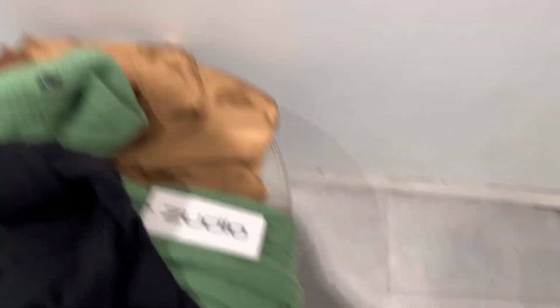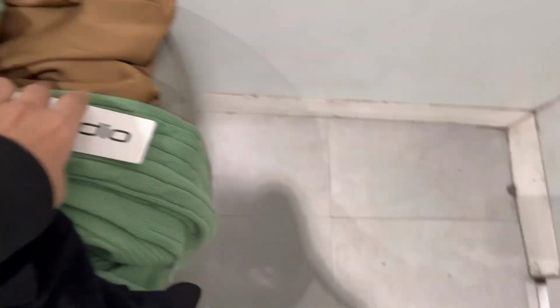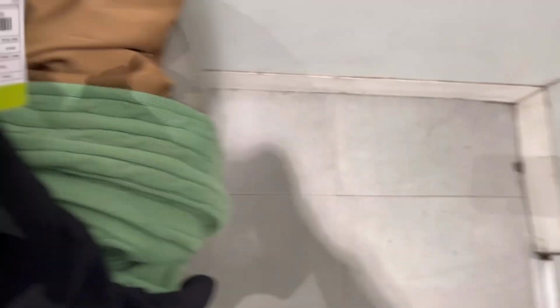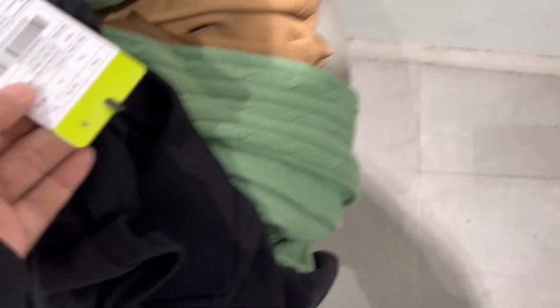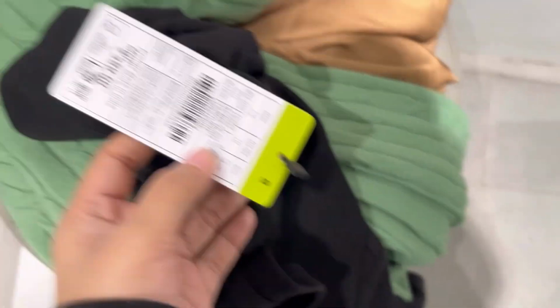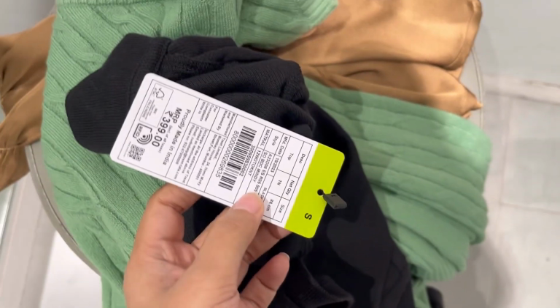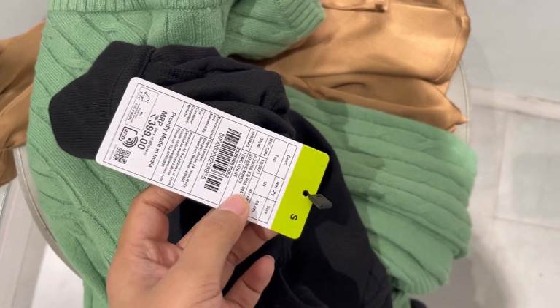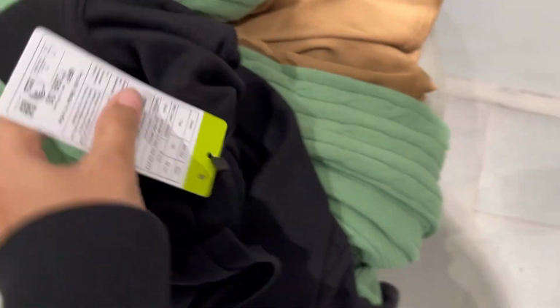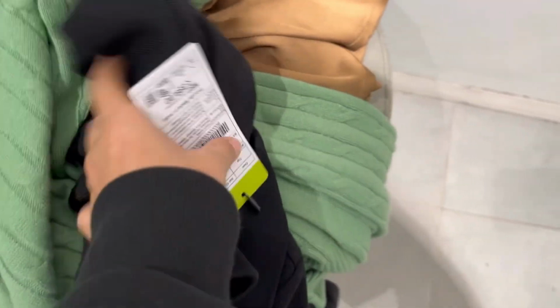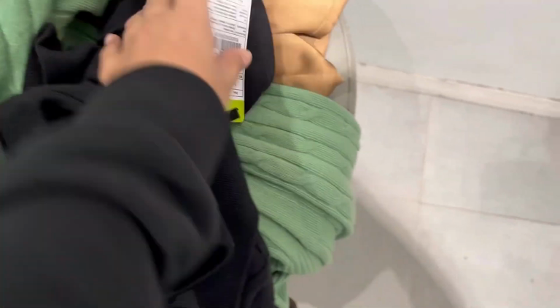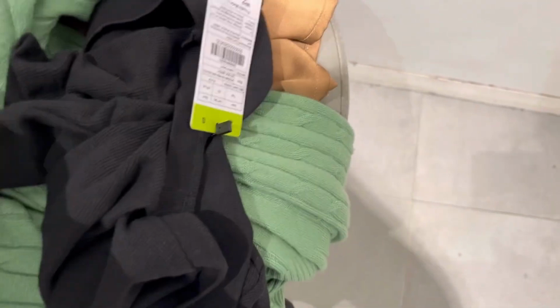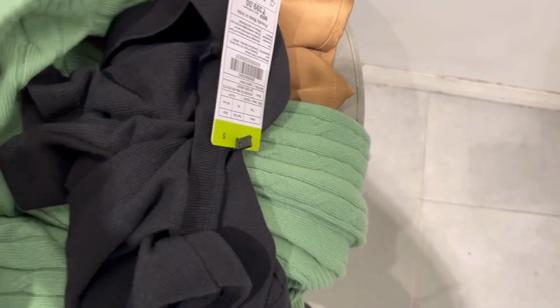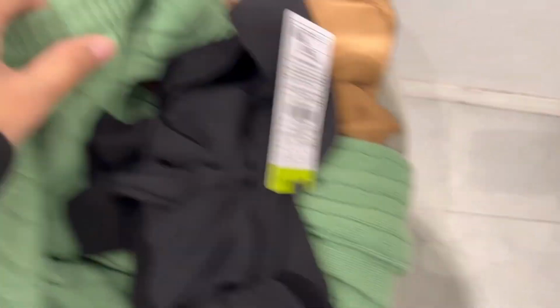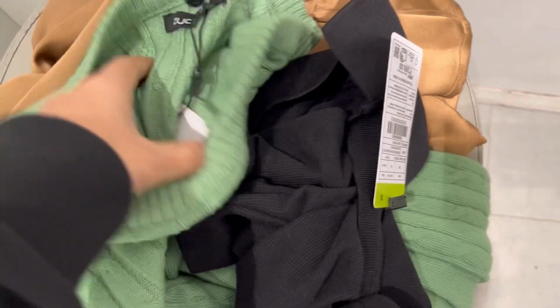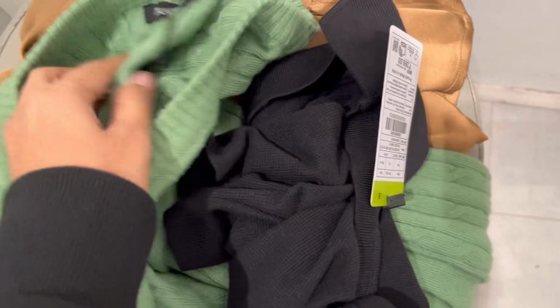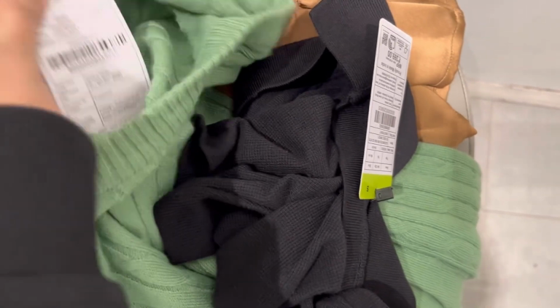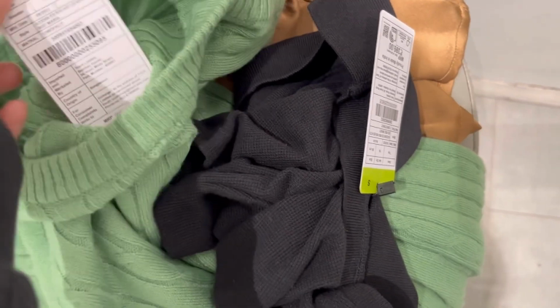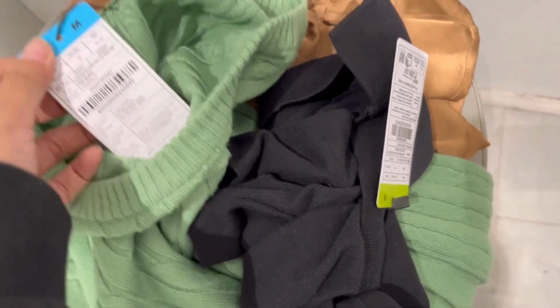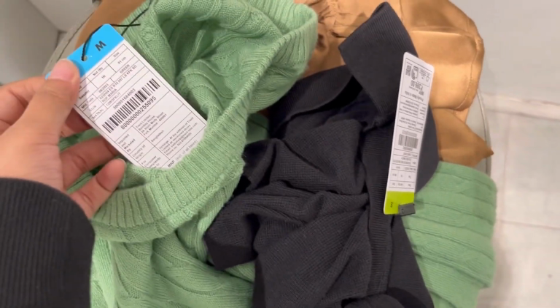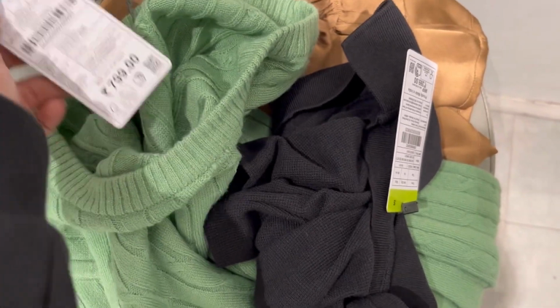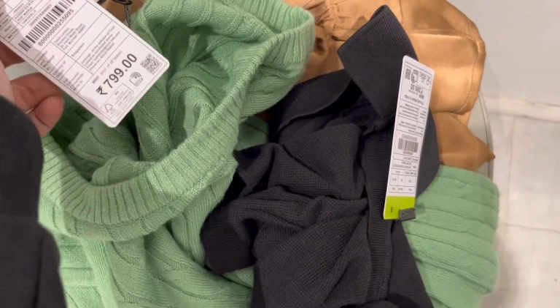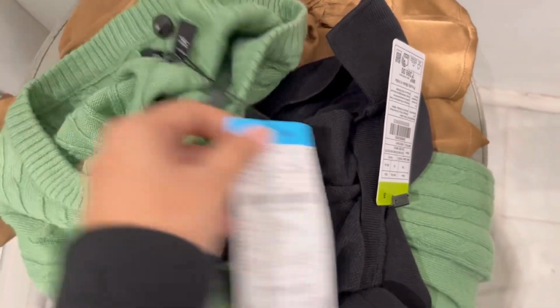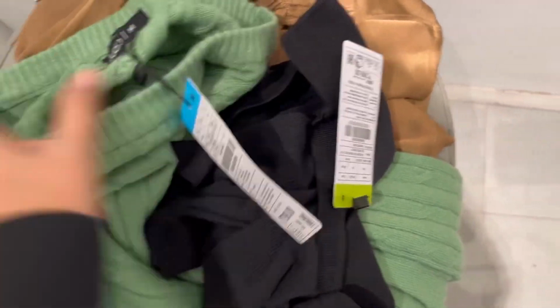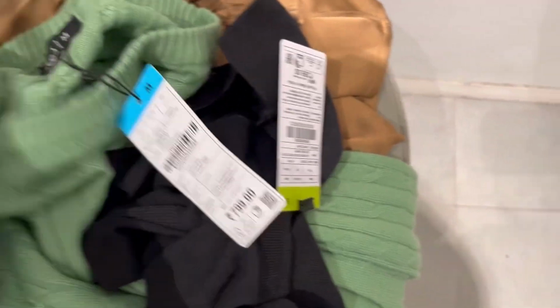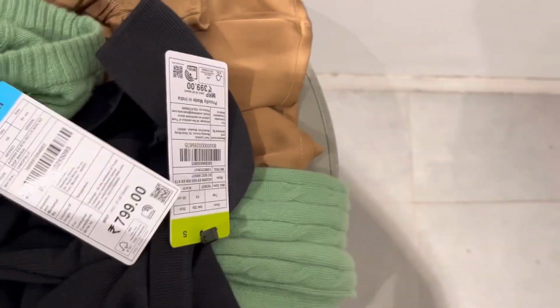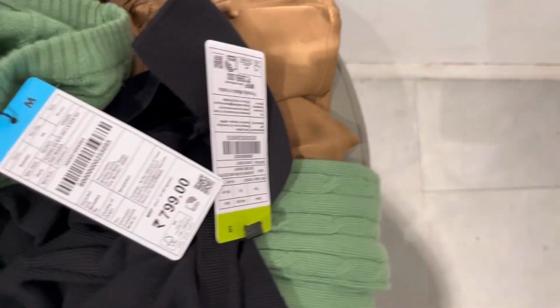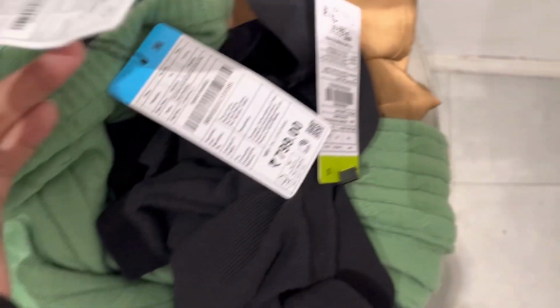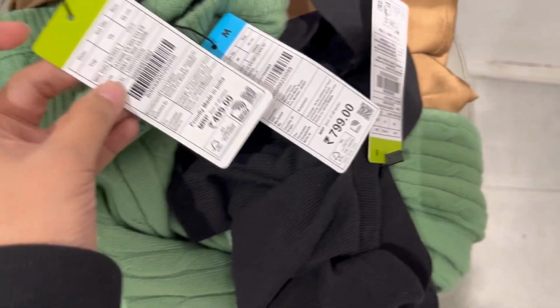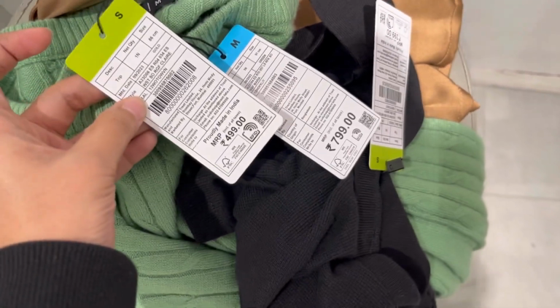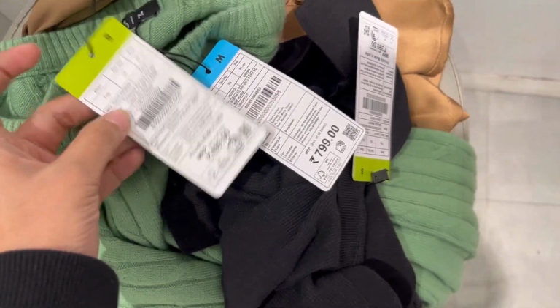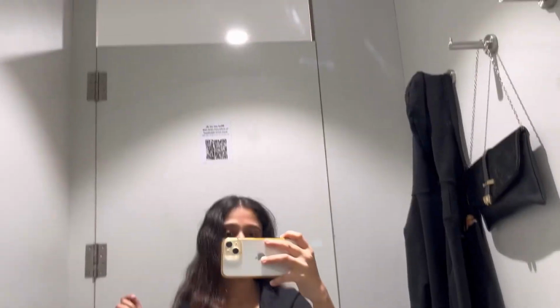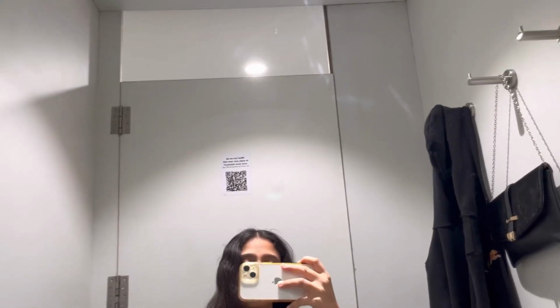There's a black color which is $3.99, and this is a green color which is $7.99, and this is a satin shirt which is $4.99.